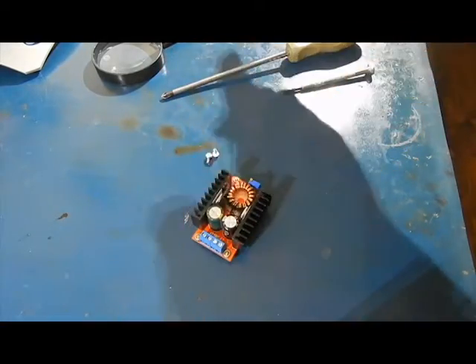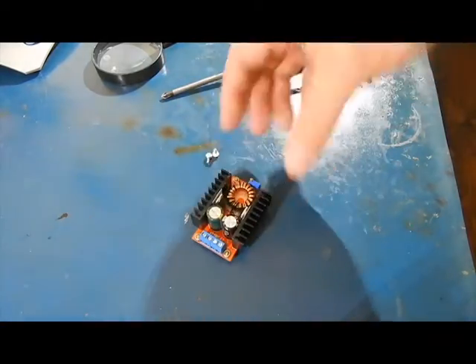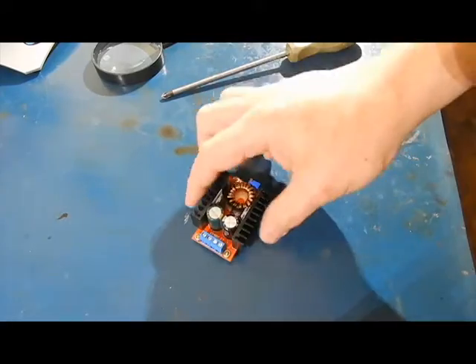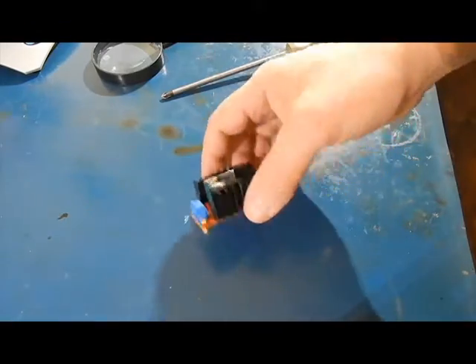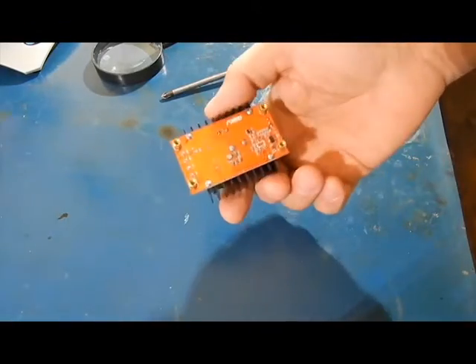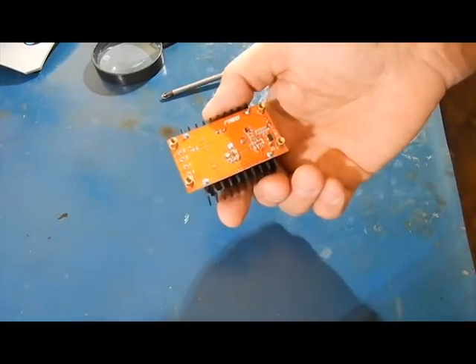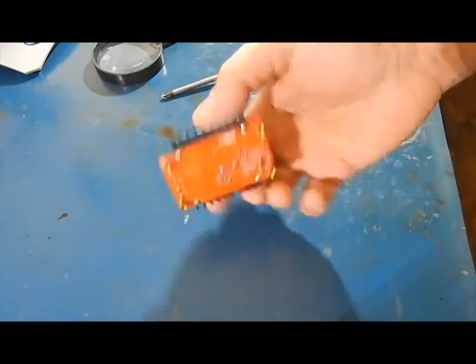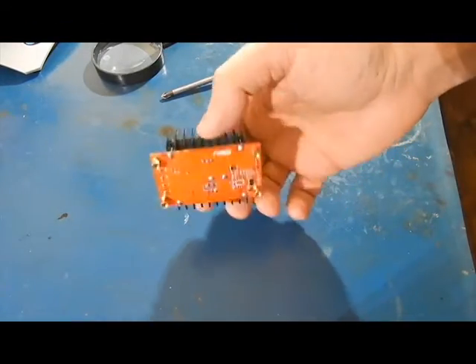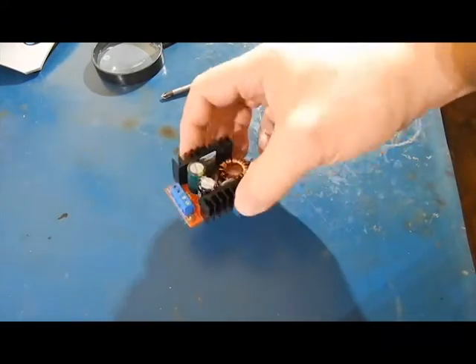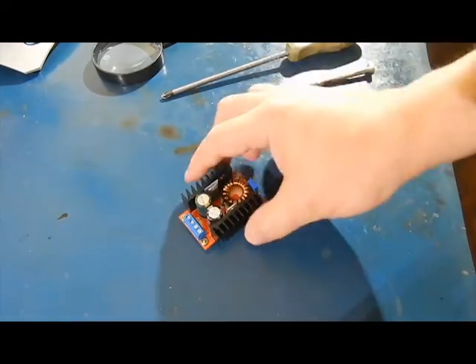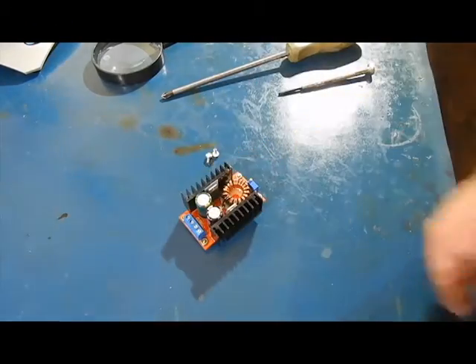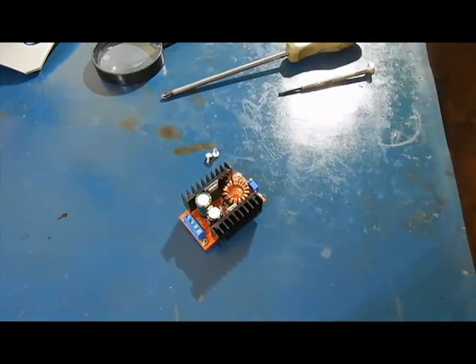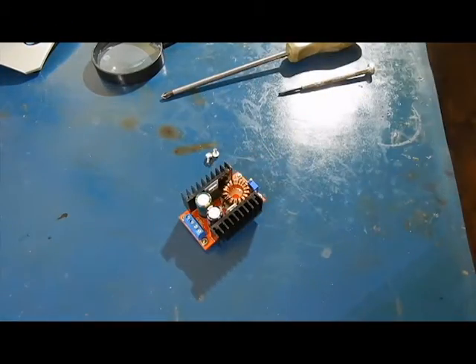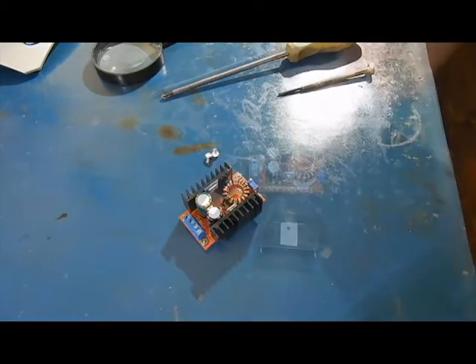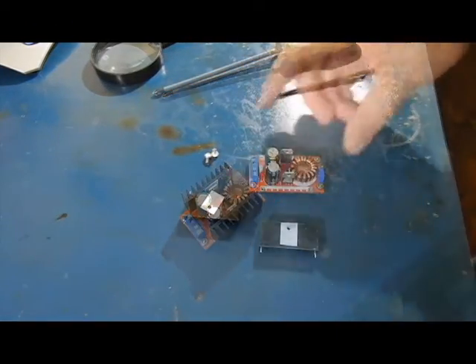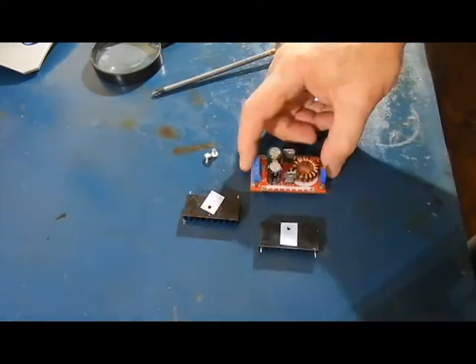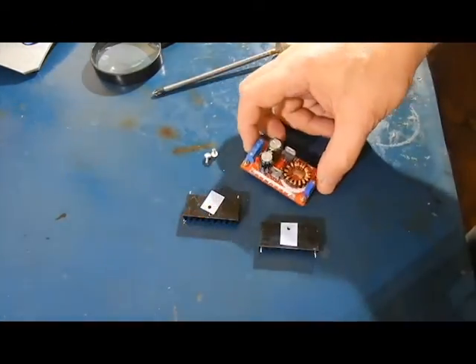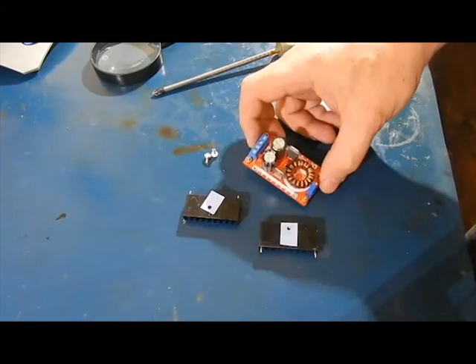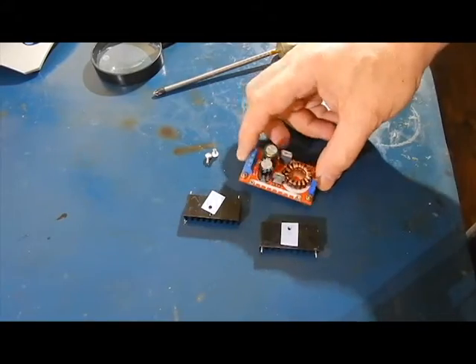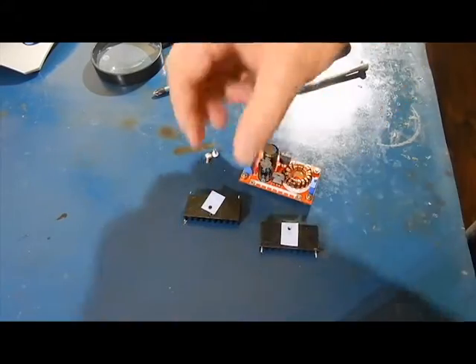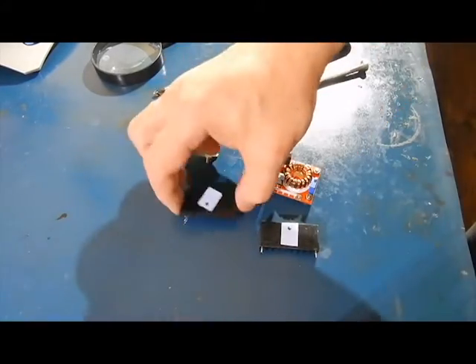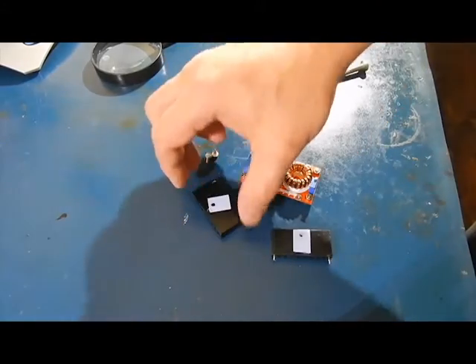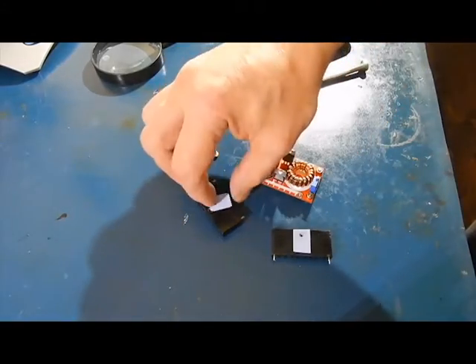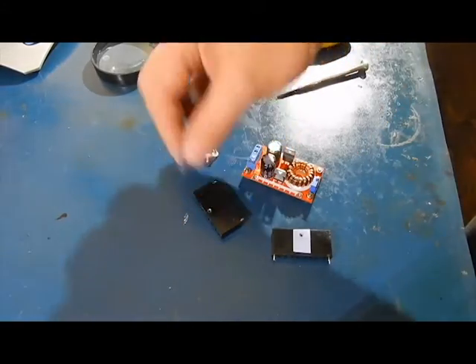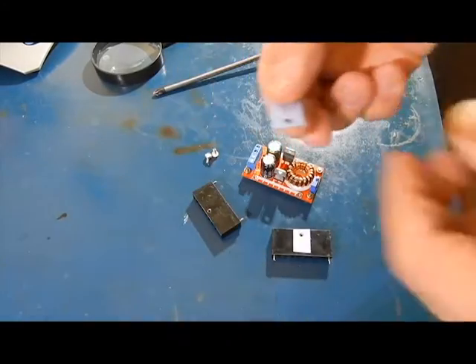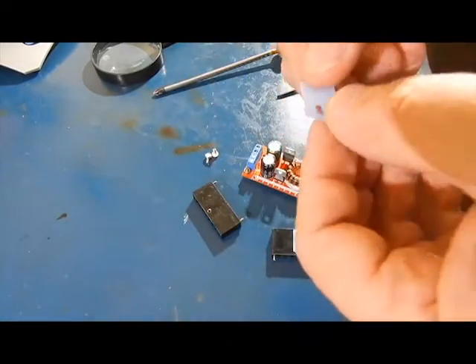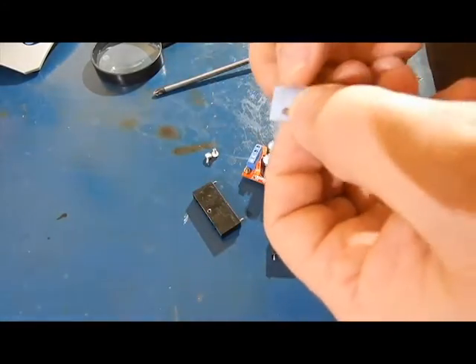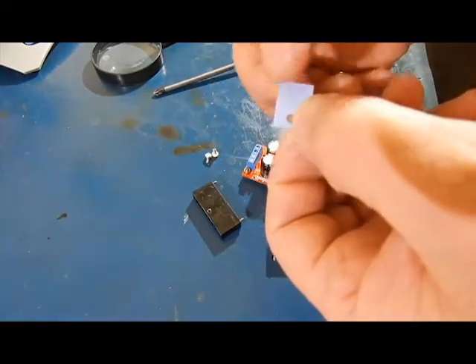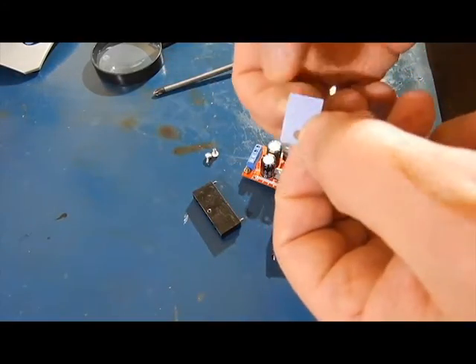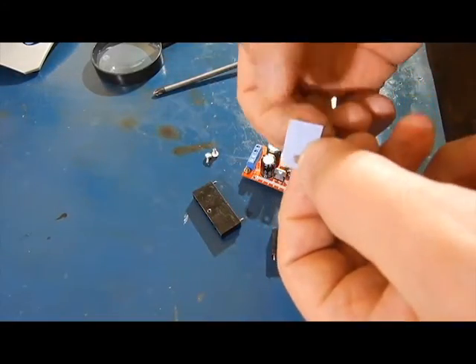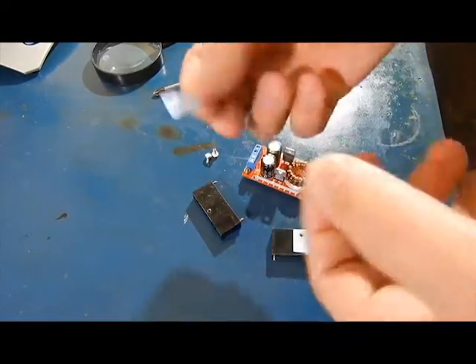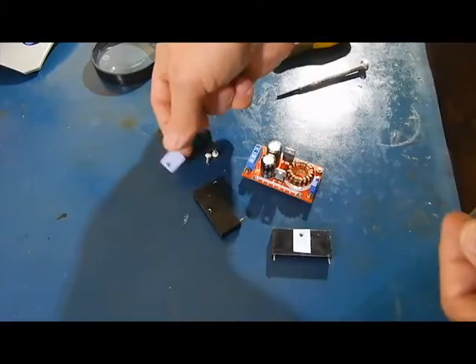I'm just heating up the soldering gun to take the heat sinks off. I'm going to go further in there. I got the heat sinks off. Pads are alright.